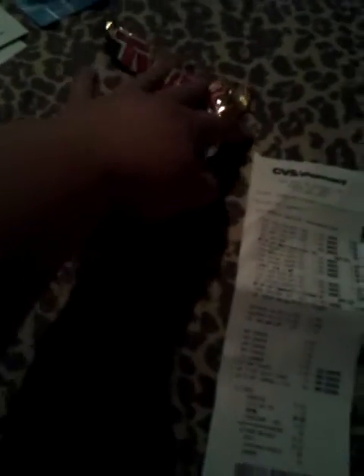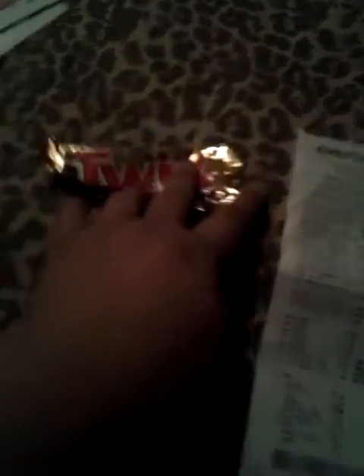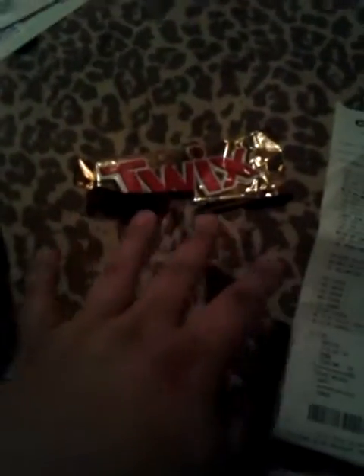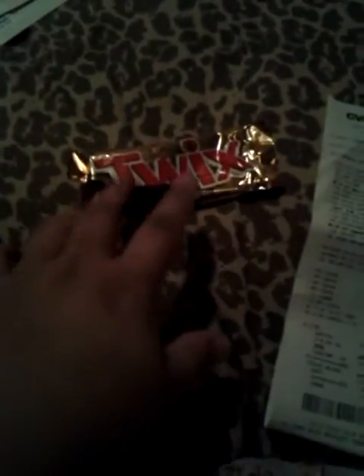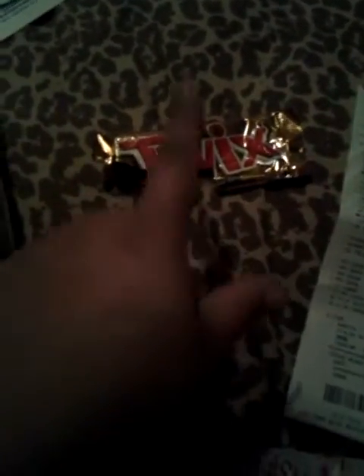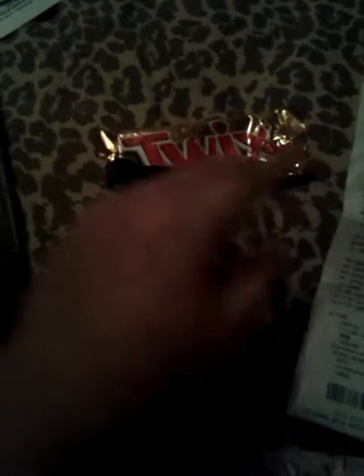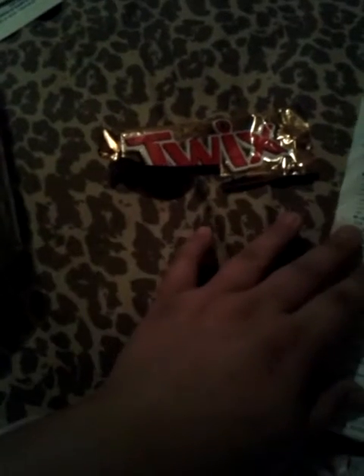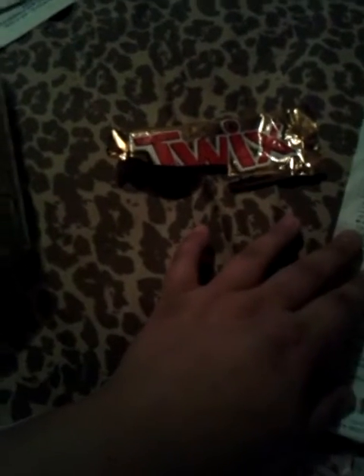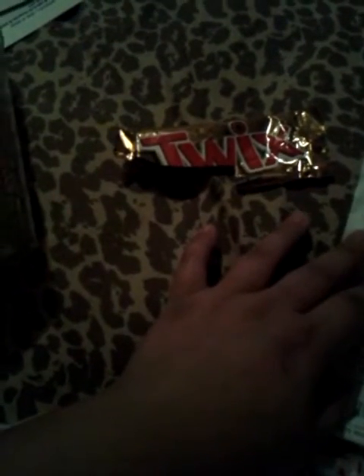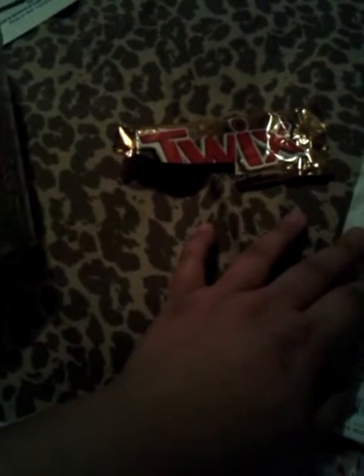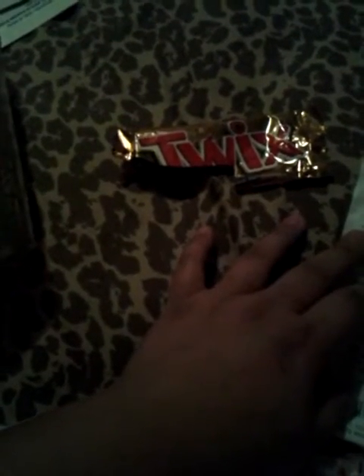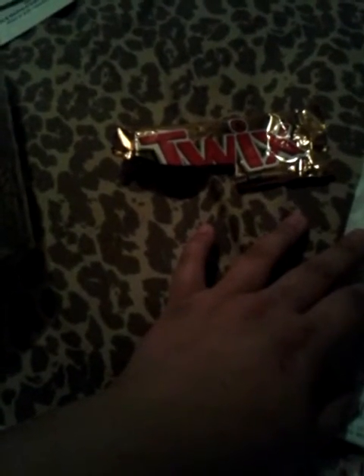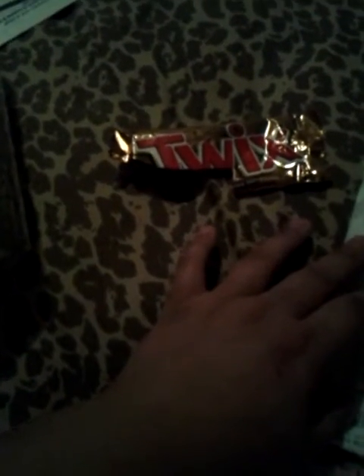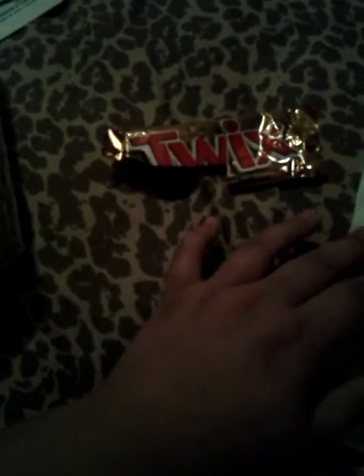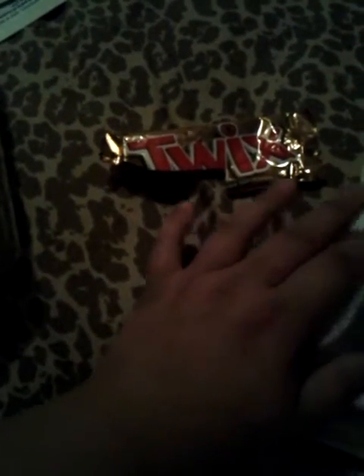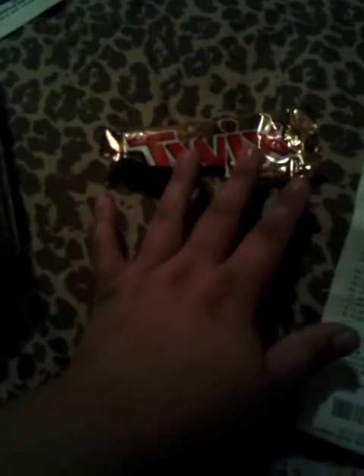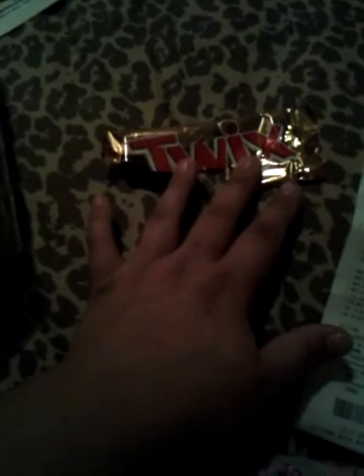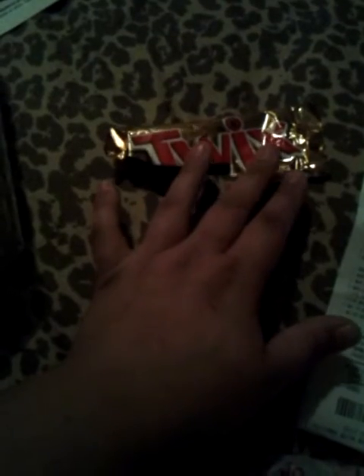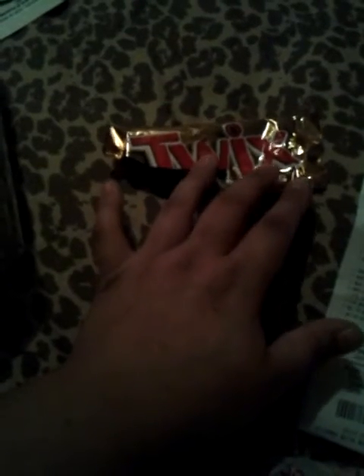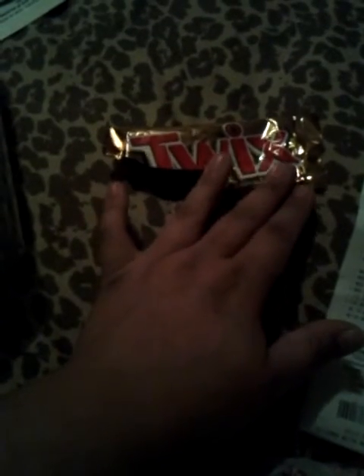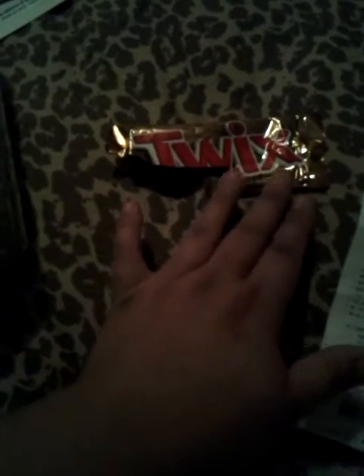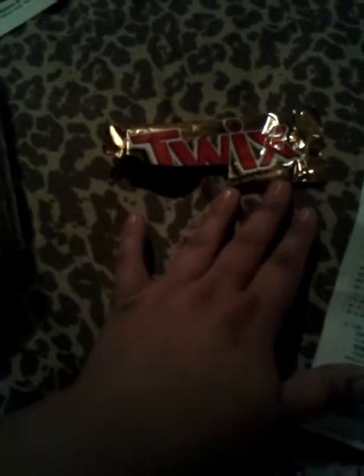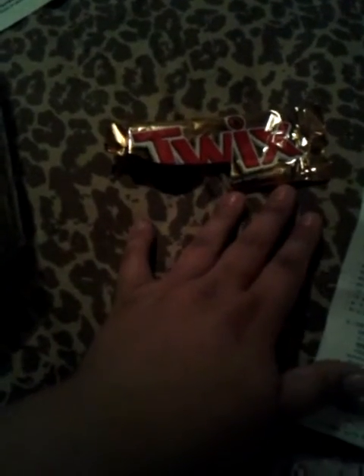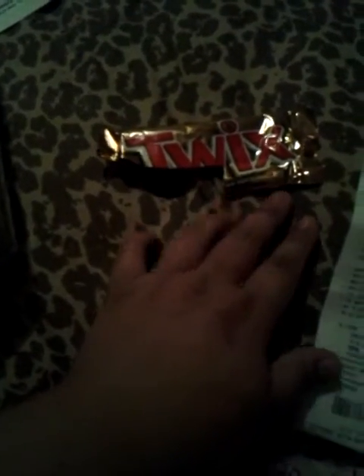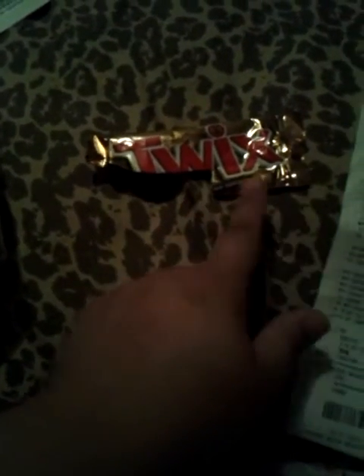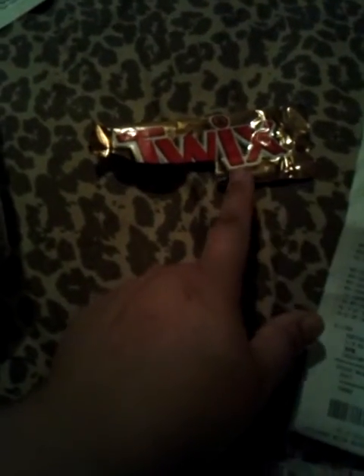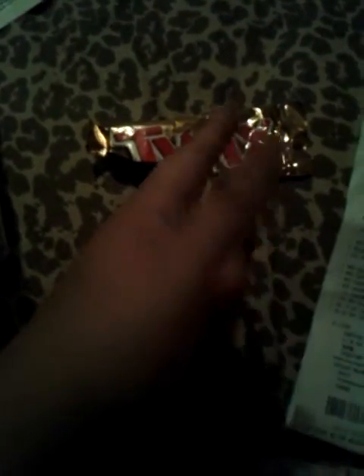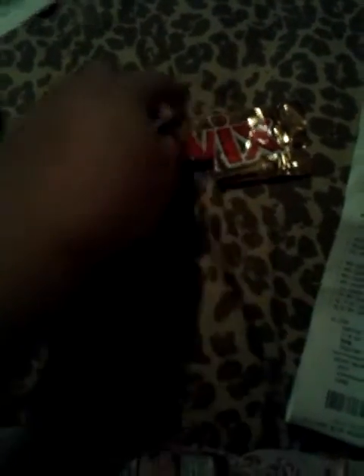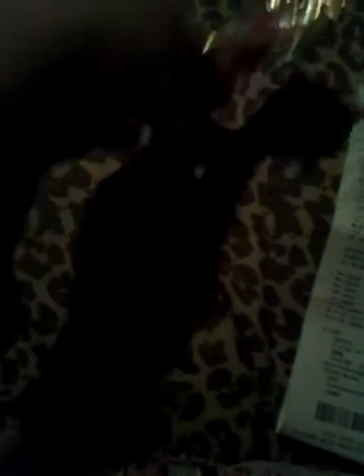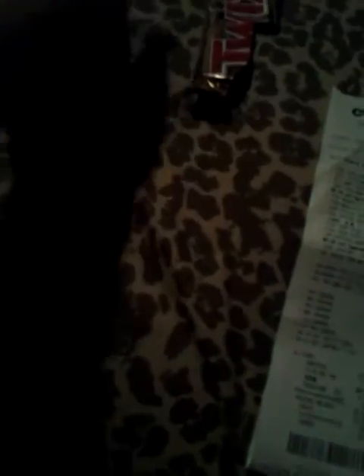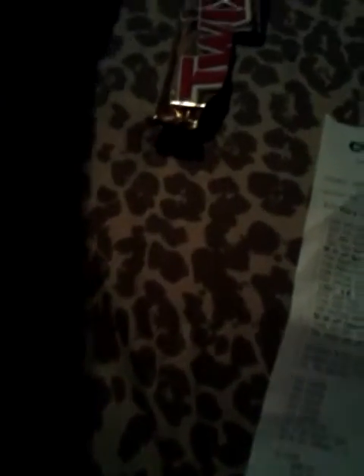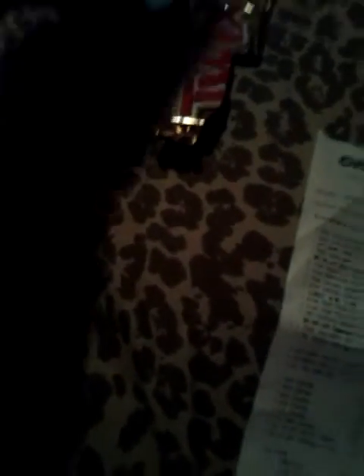Mars Candy is on sale for 99 cents, and then you get a Redbox coupon off 74 cents, so that makes it 25 cents for that.